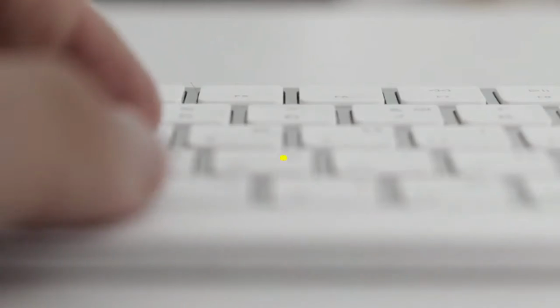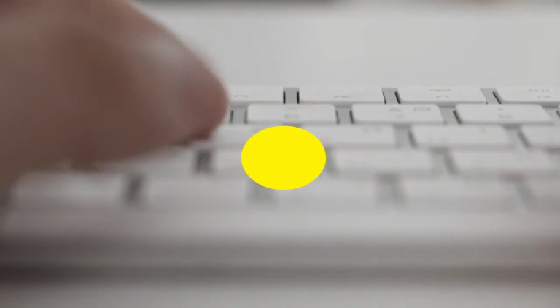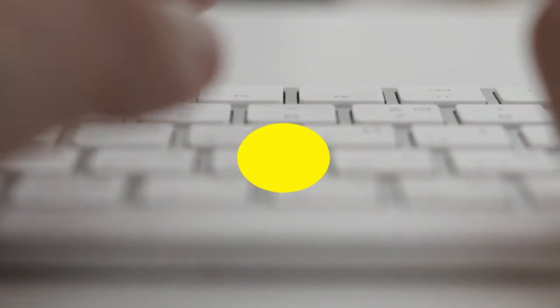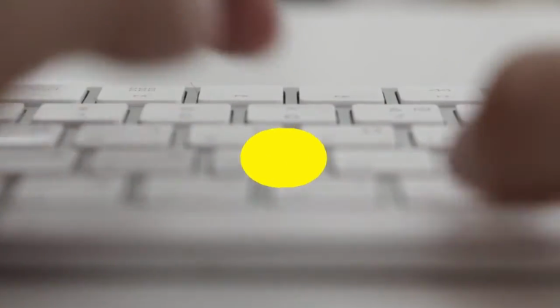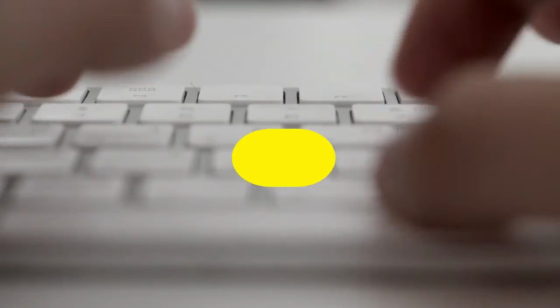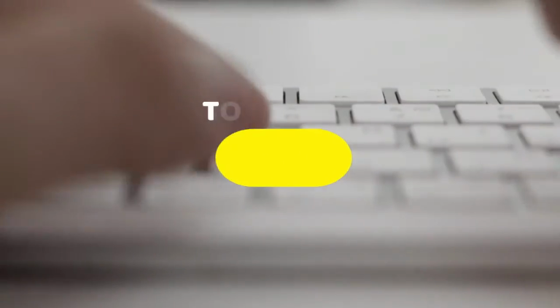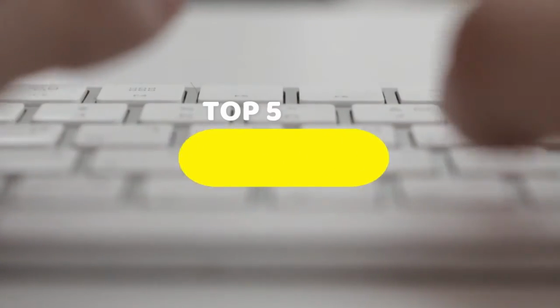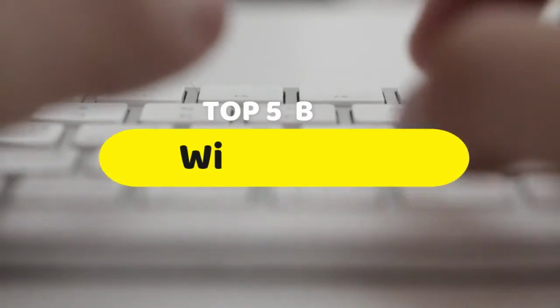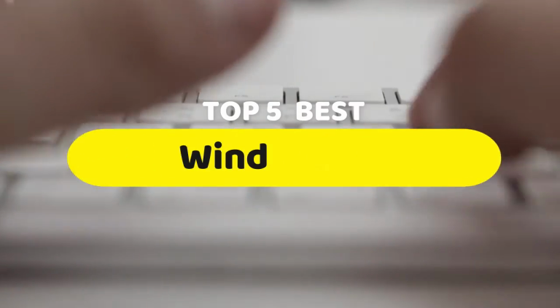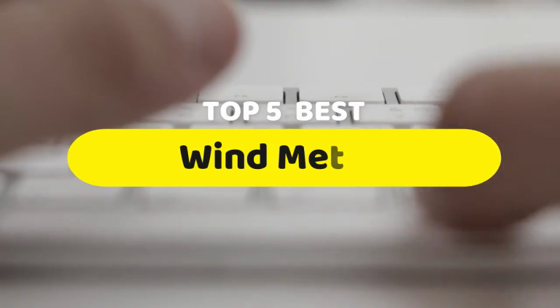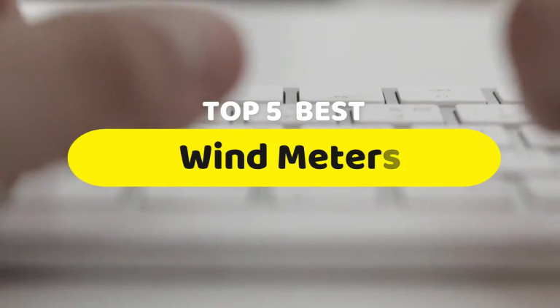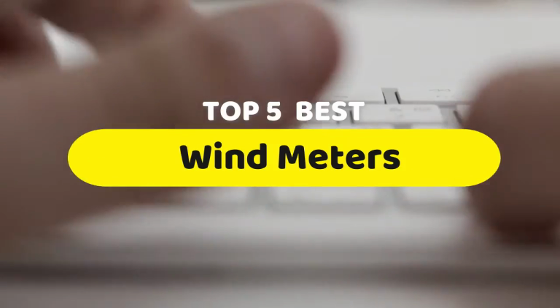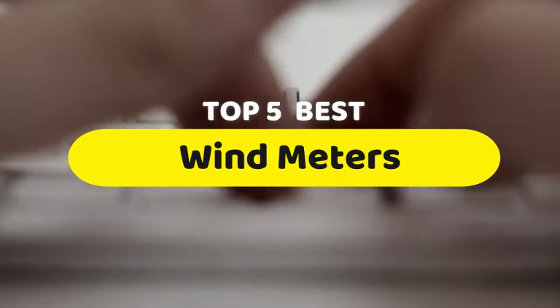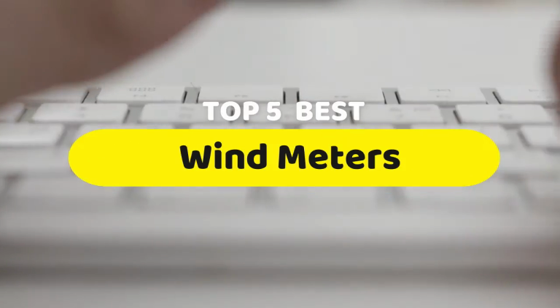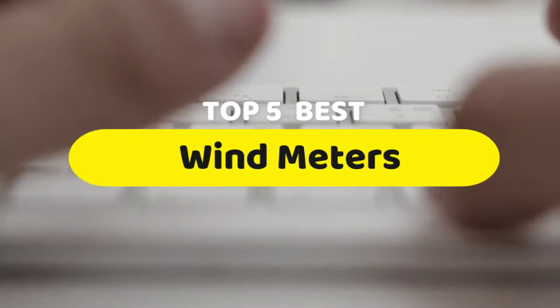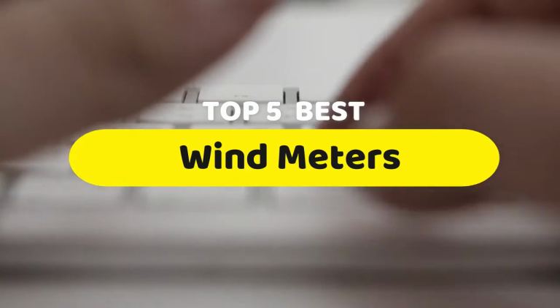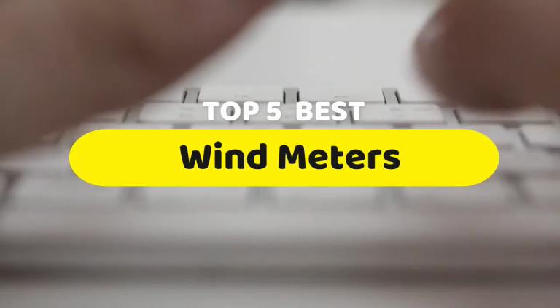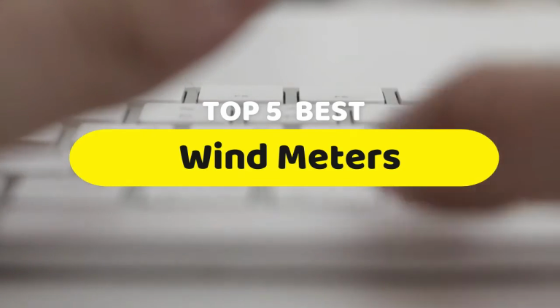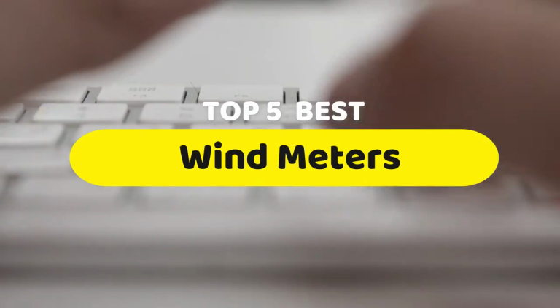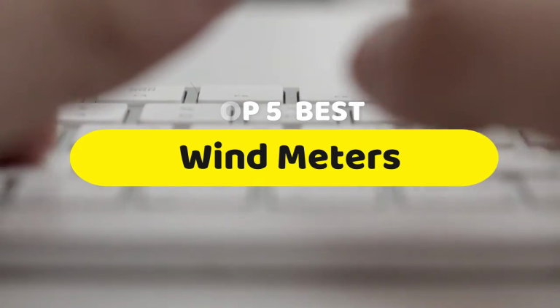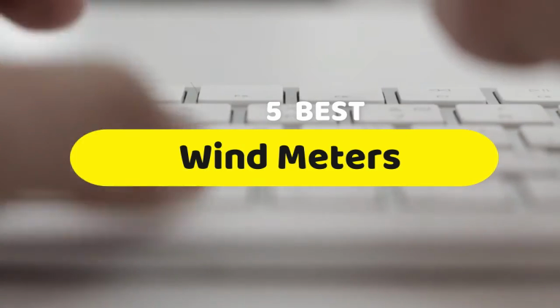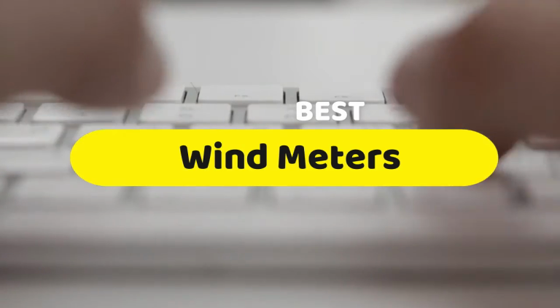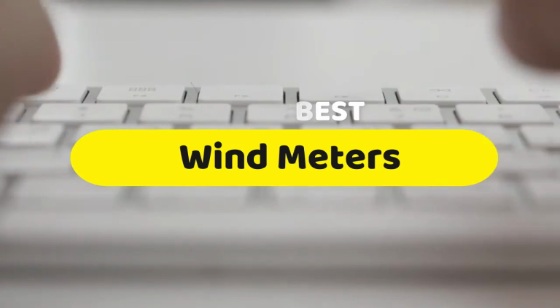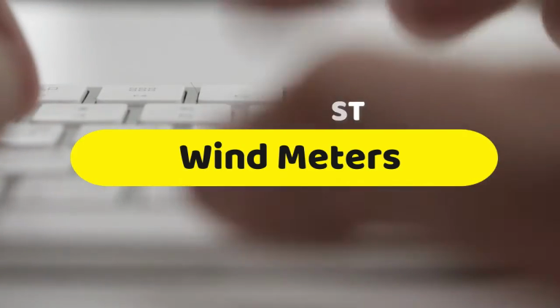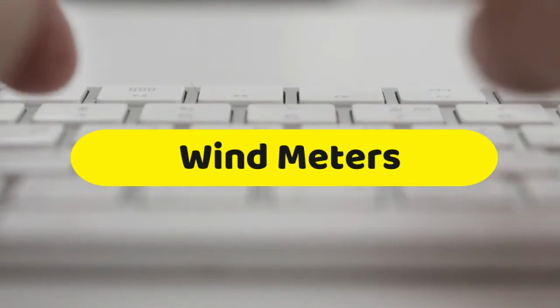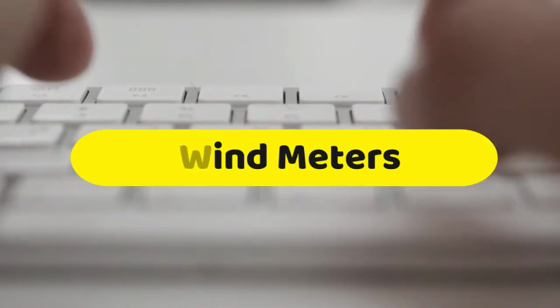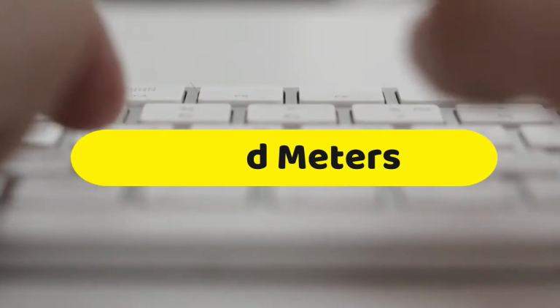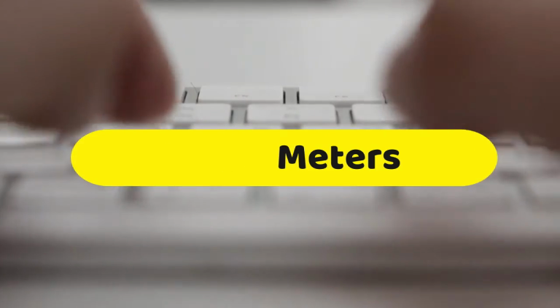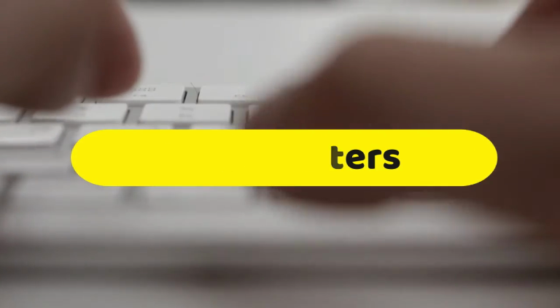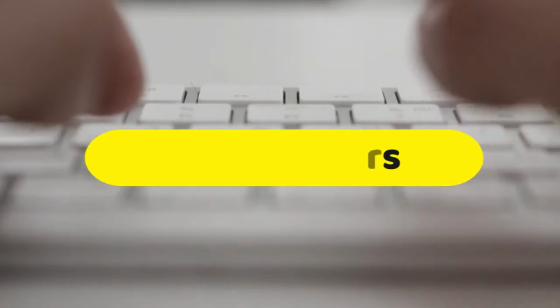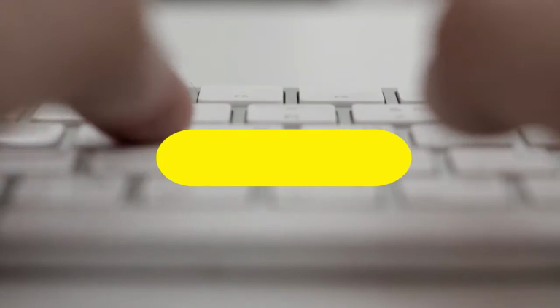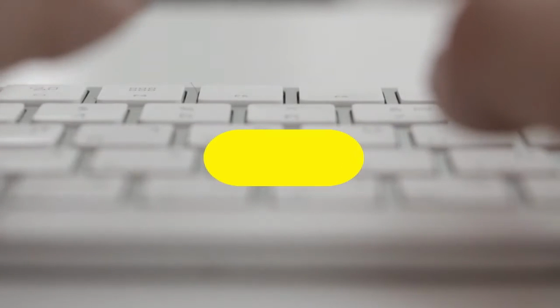Hello guys, today we are going to be checking out the five best wind meters you can buy right now. I made this list based on my personal opinion and hours of research, and I have listed them based on performance, features, and price.